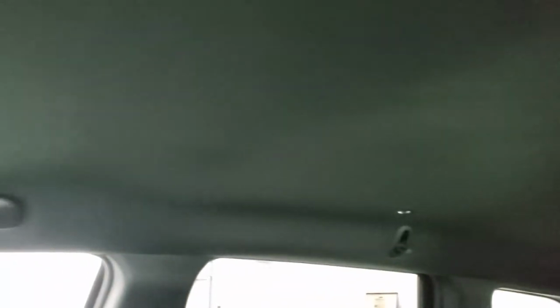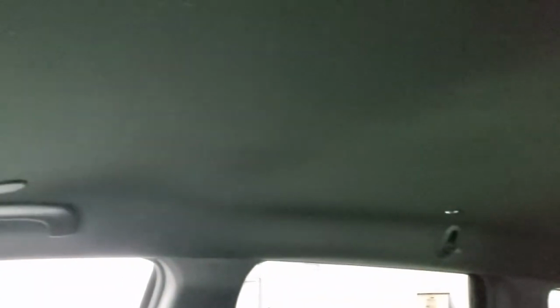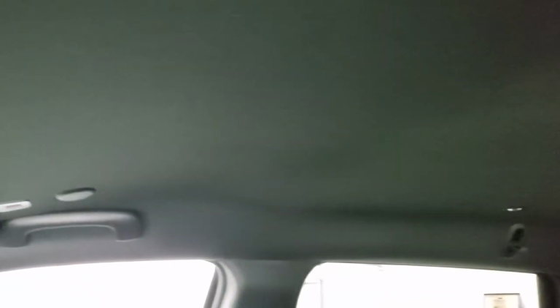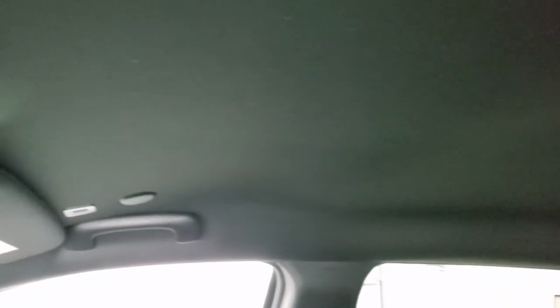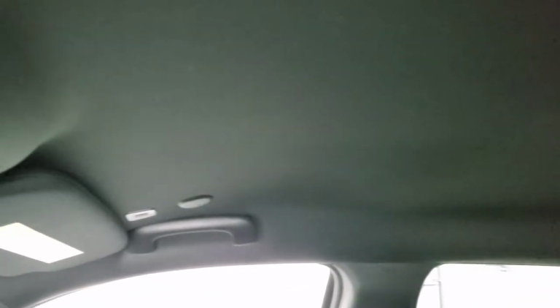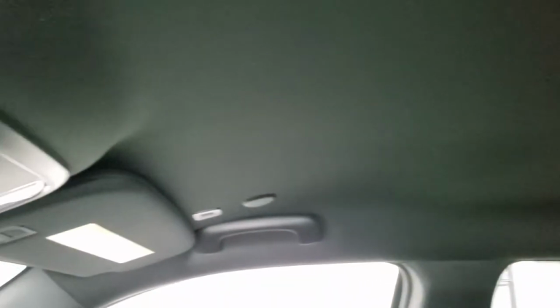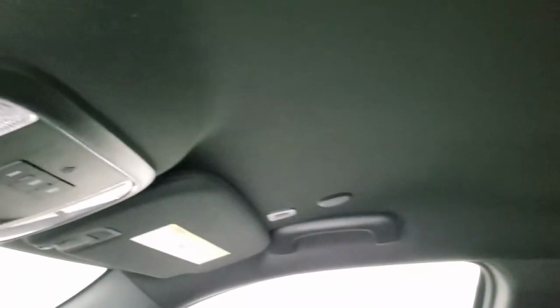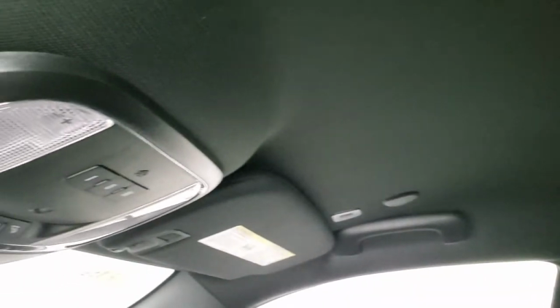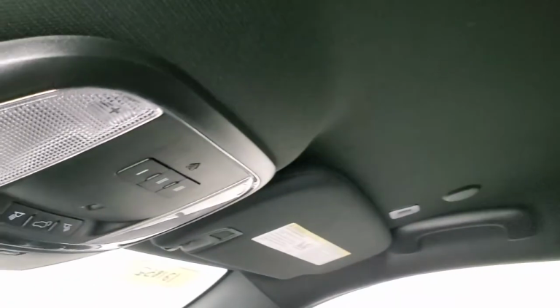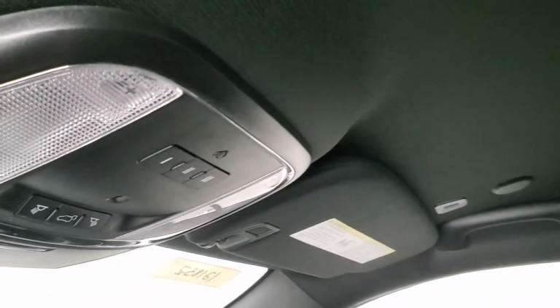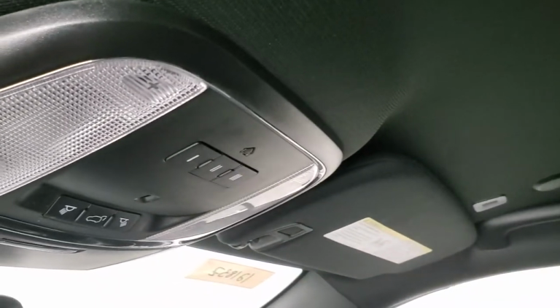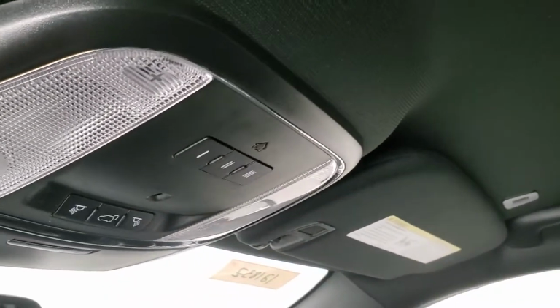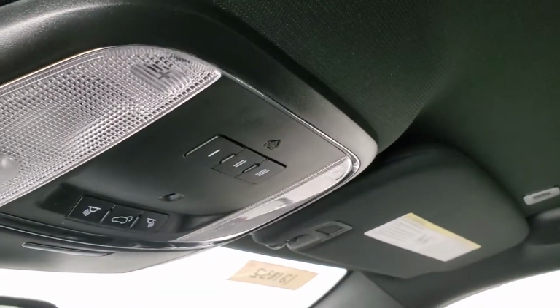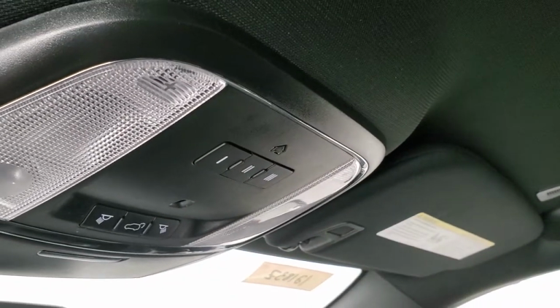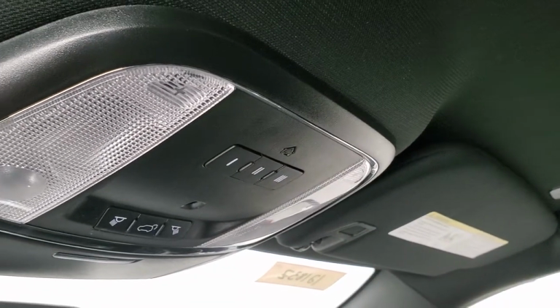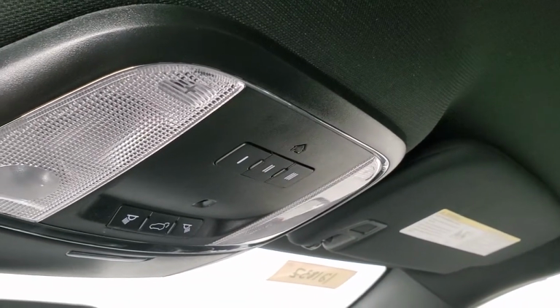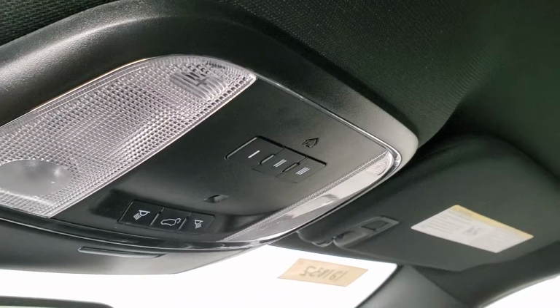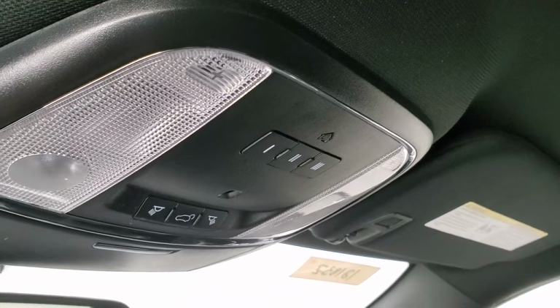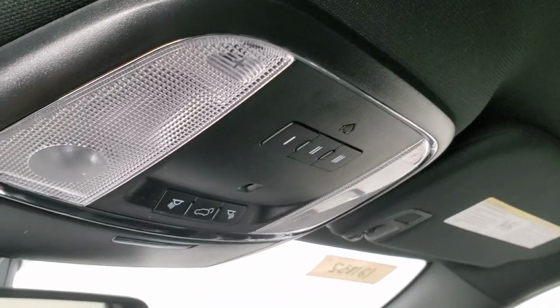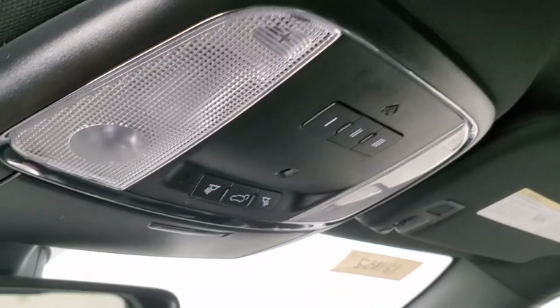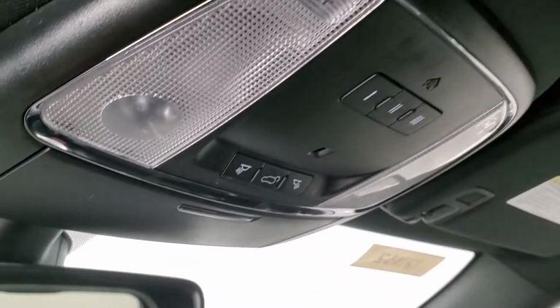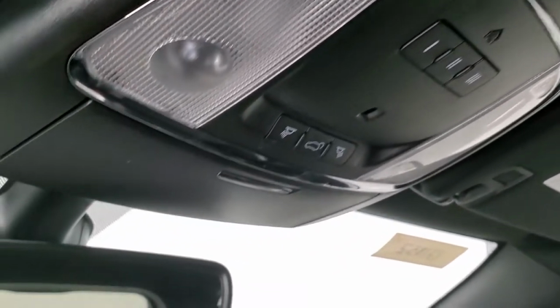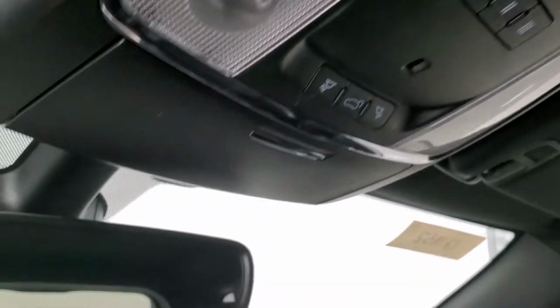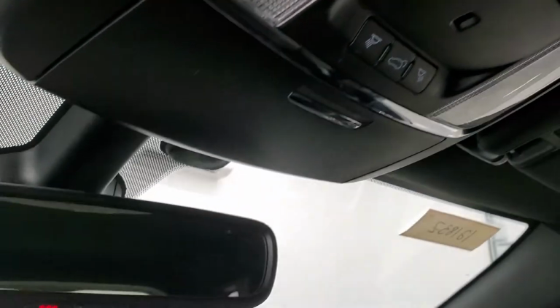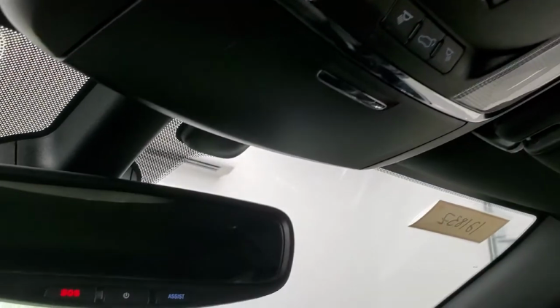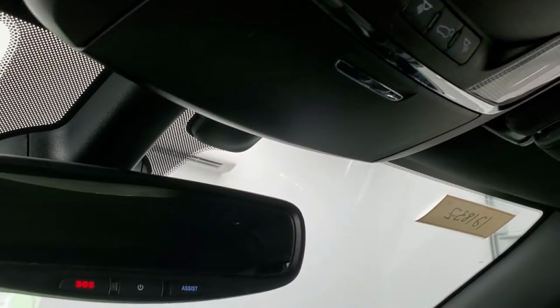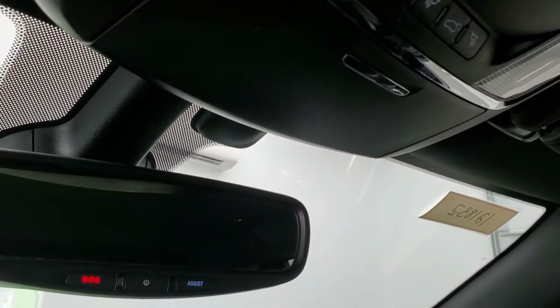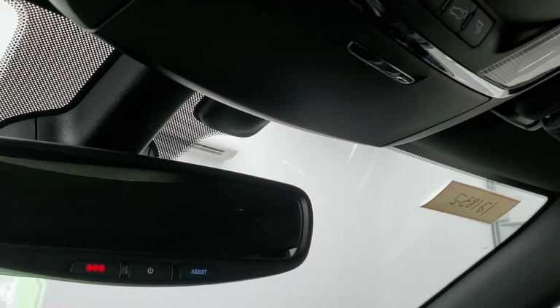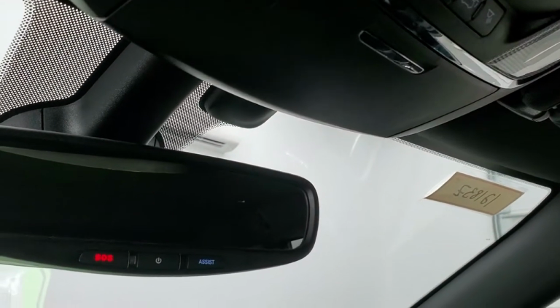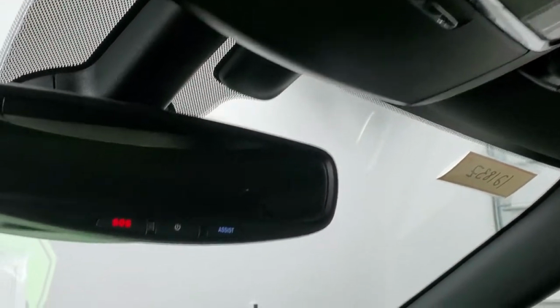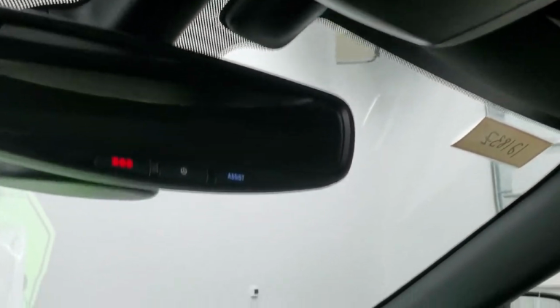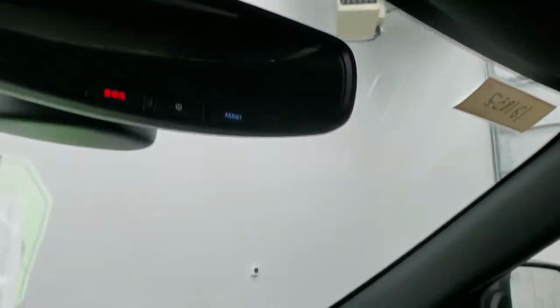The headliner is nice and clean, no rips or tears up there. You do get HomeLink buttons for your garage door and security systems. Map lights, and SOS and assist buttons in that rear view mirror.